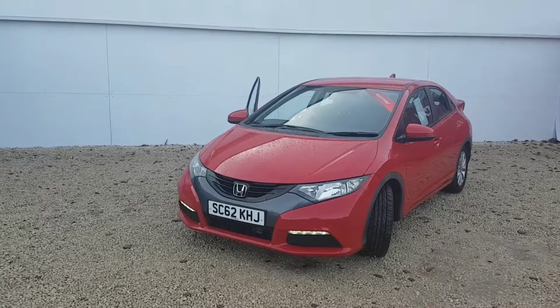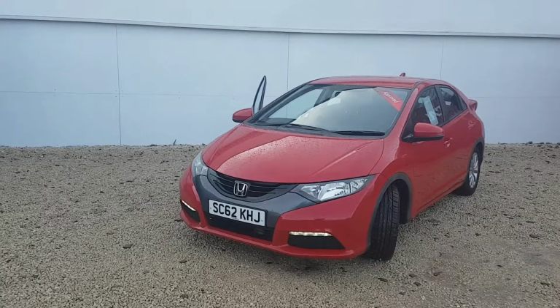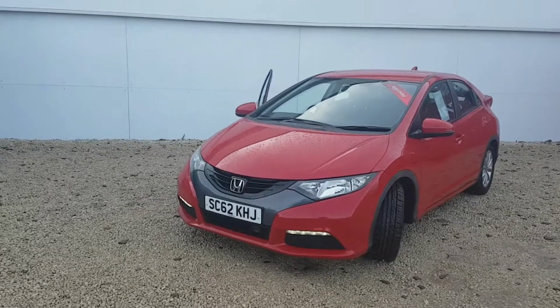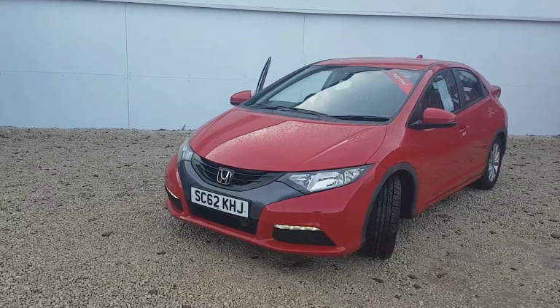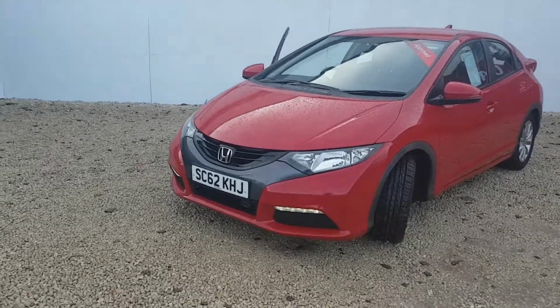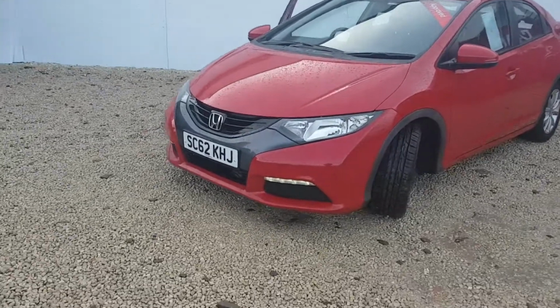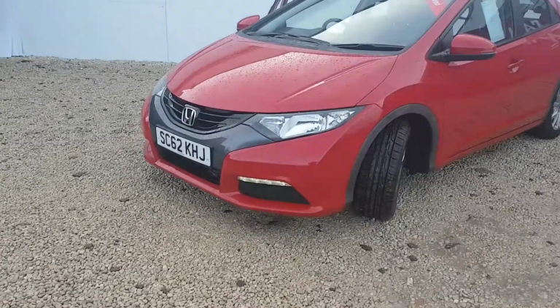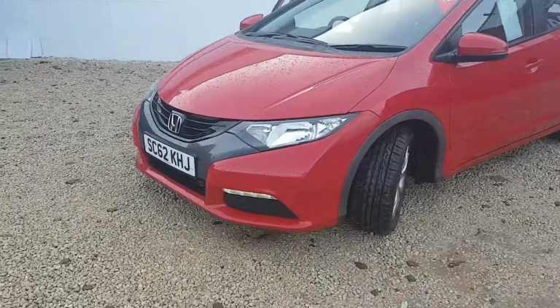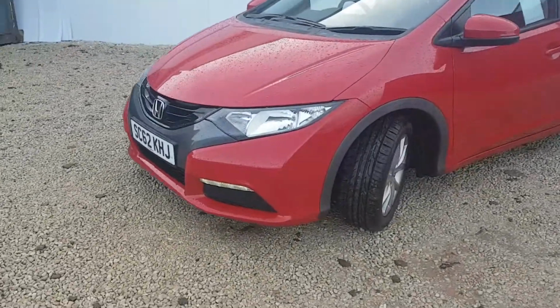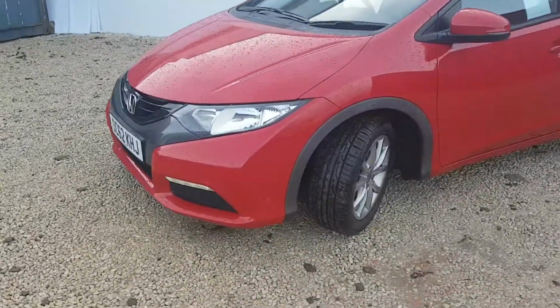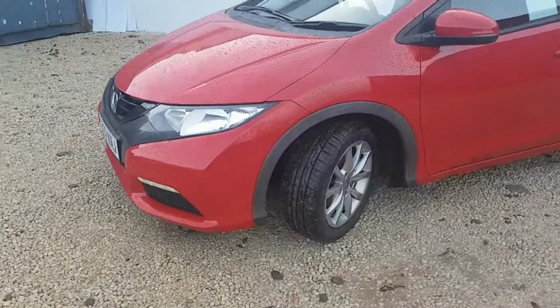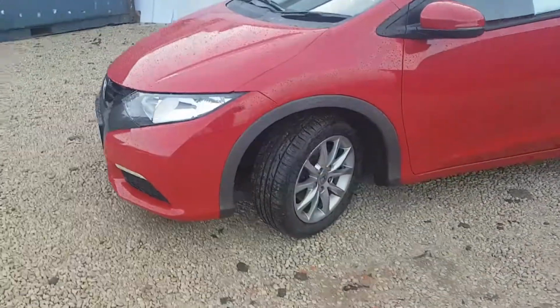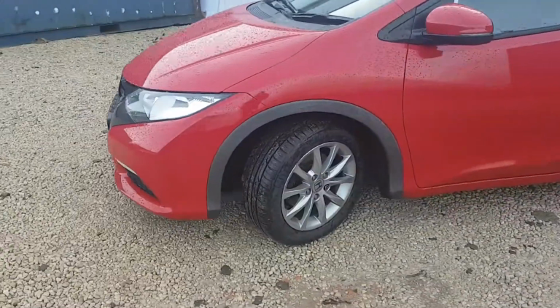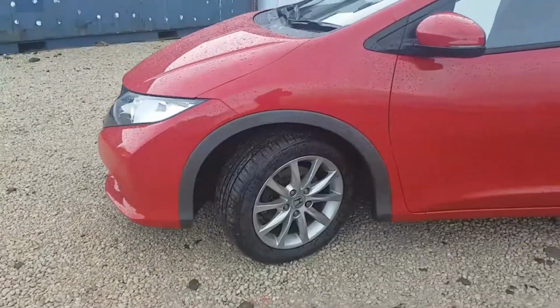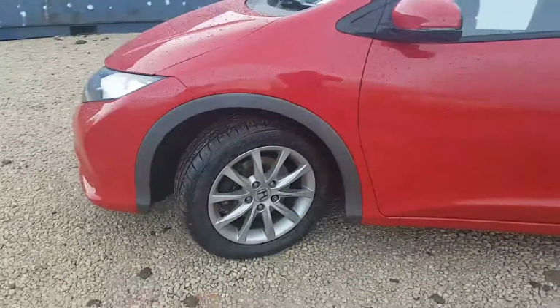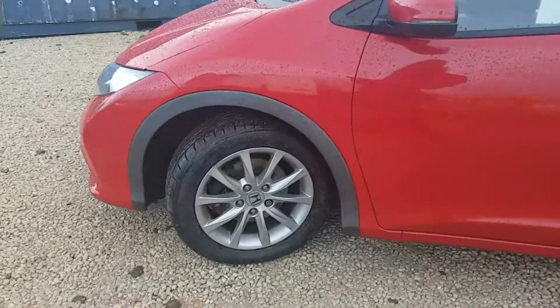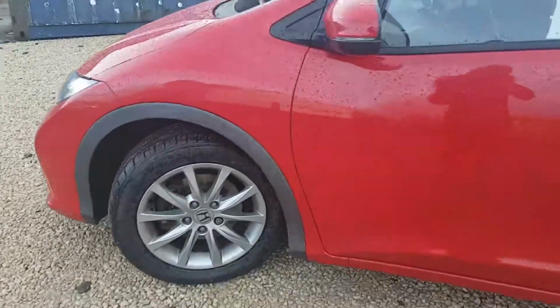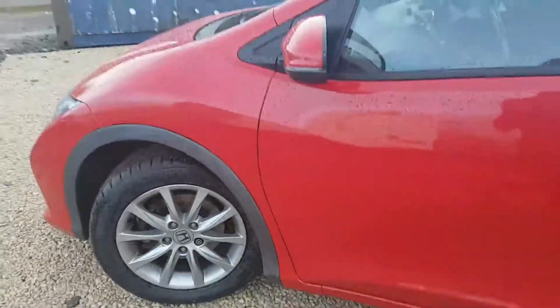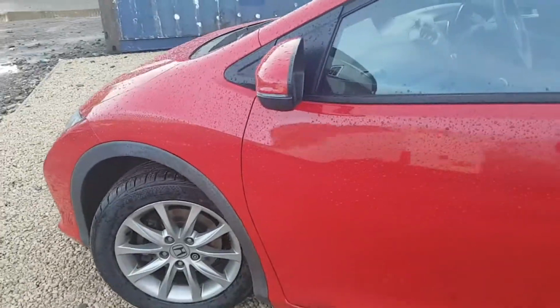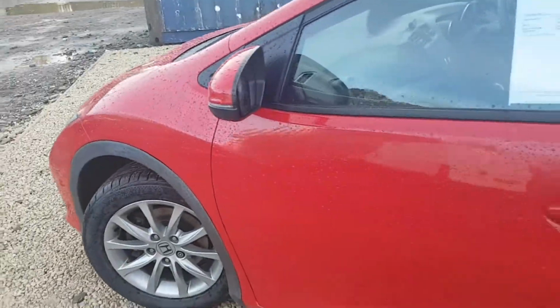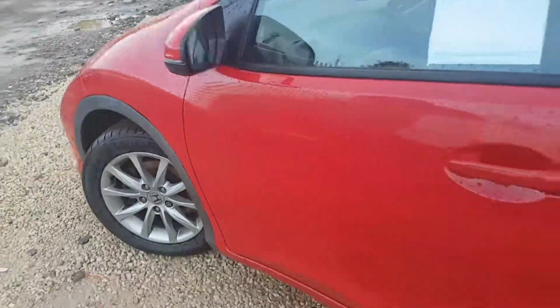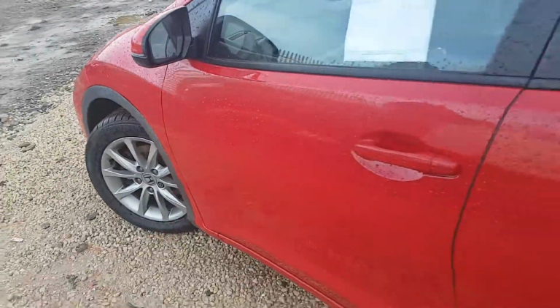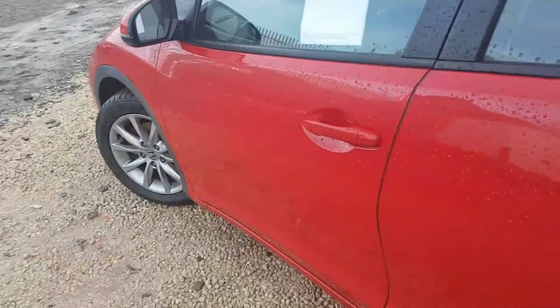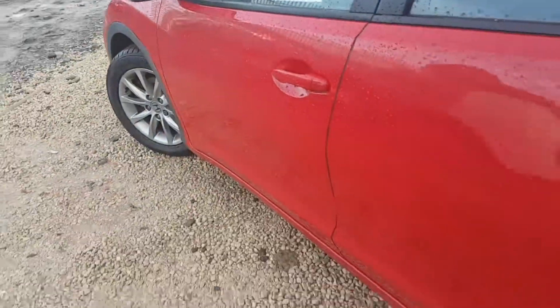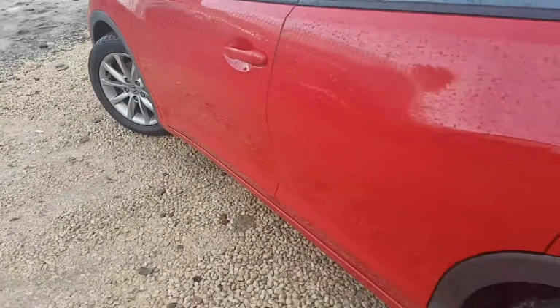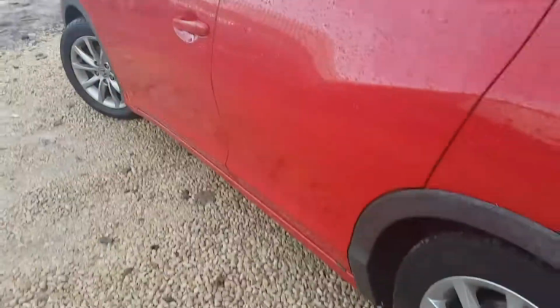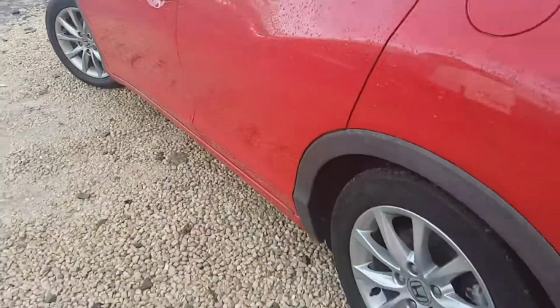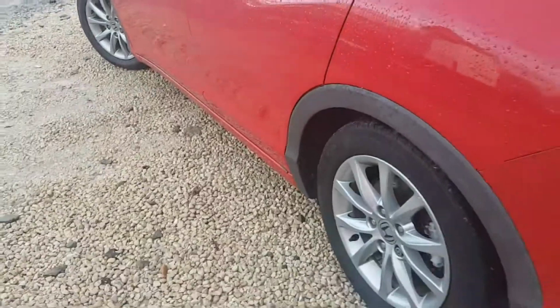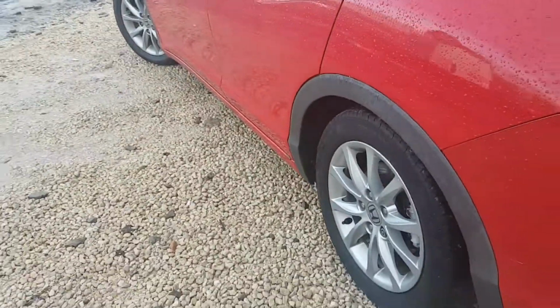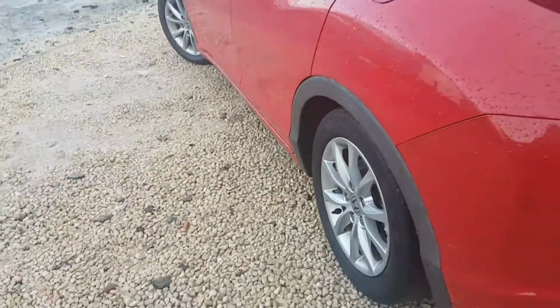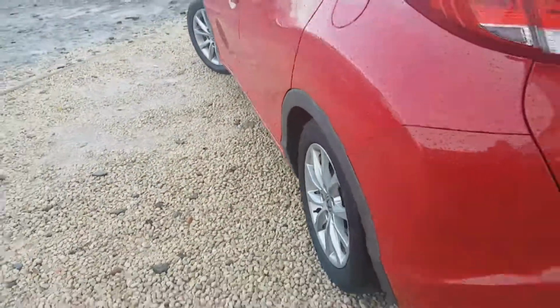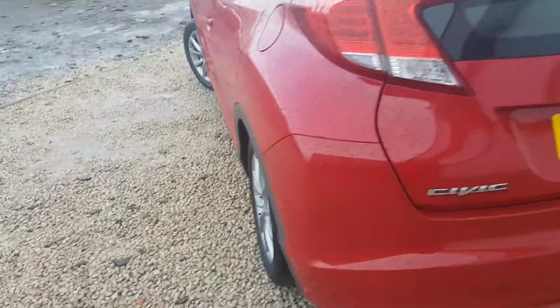Welcome to Phoenix Honda. Today we have this amazing Honda Civic in Milano Red. It's a great car to drive, has a 1.4 petrol engine, manual, and this car has less than 36,000 miles on the clock.